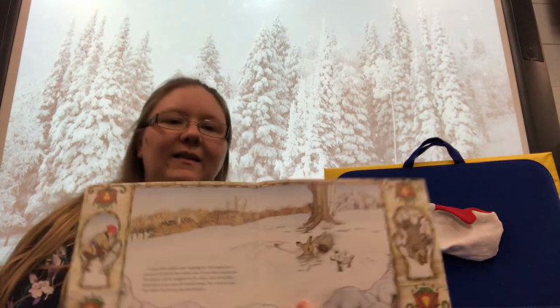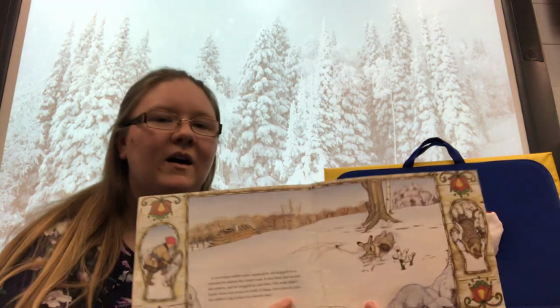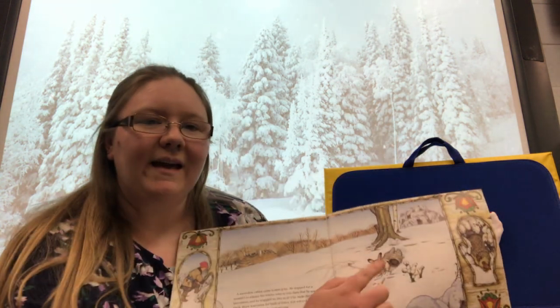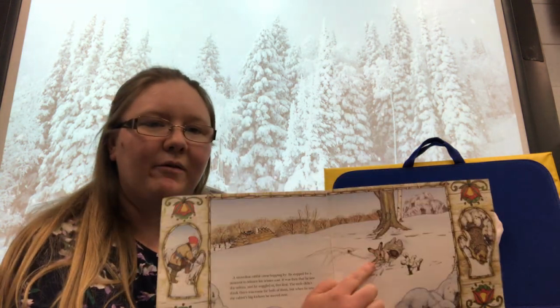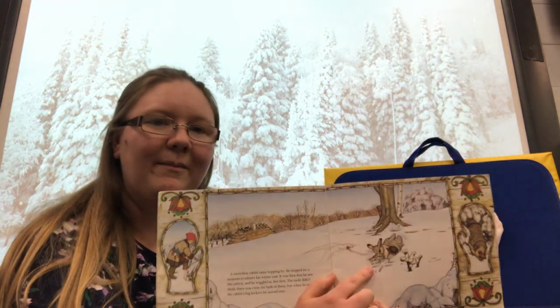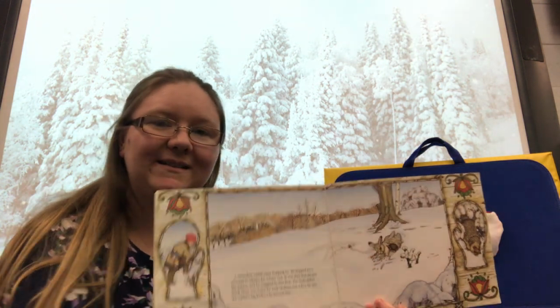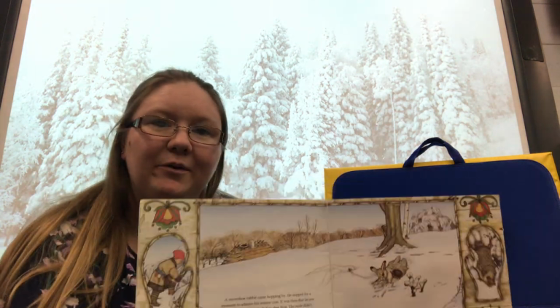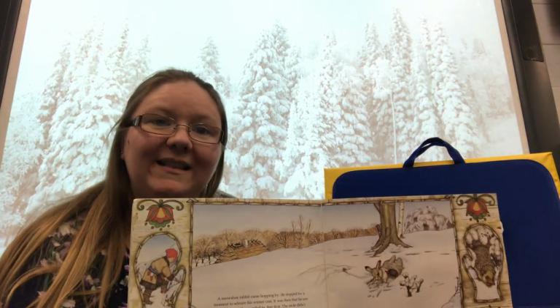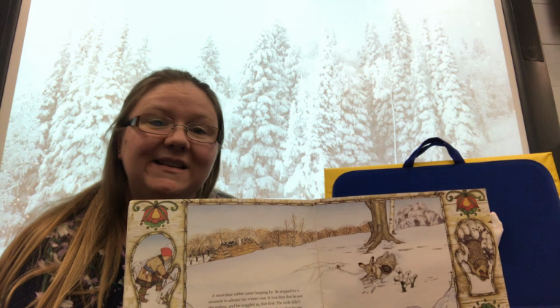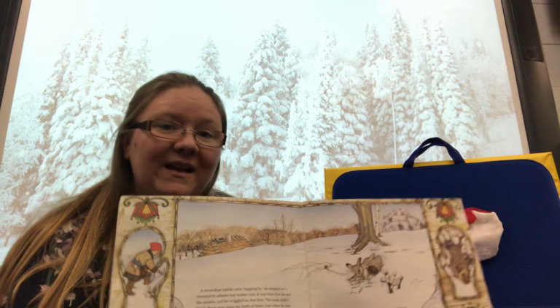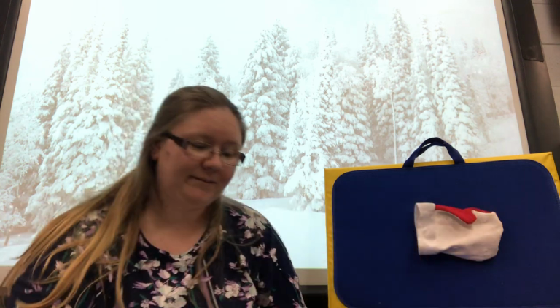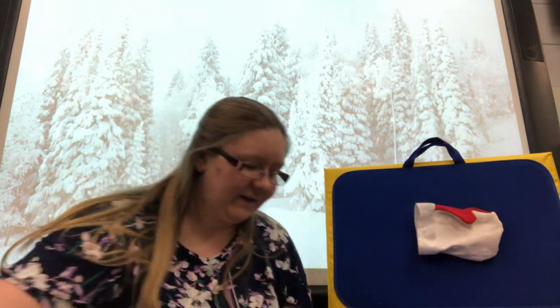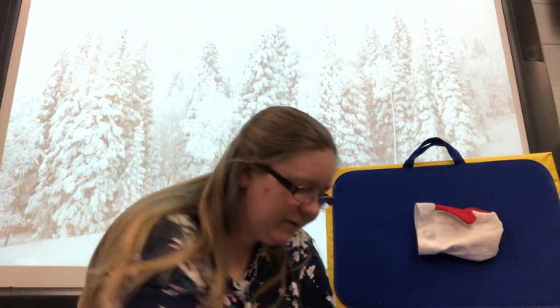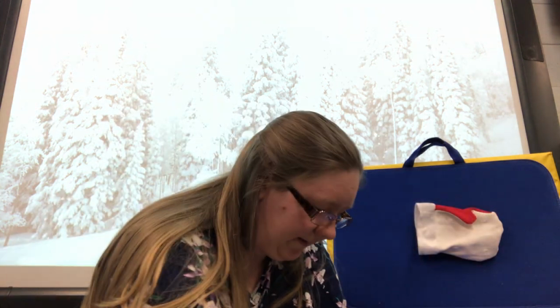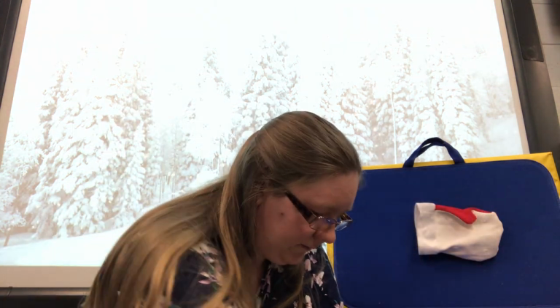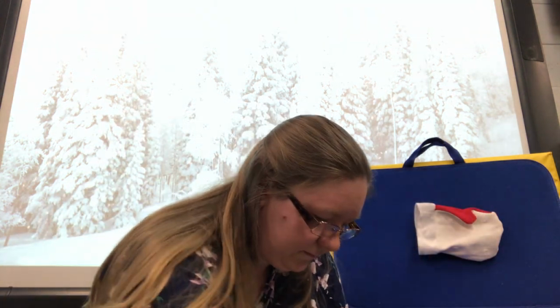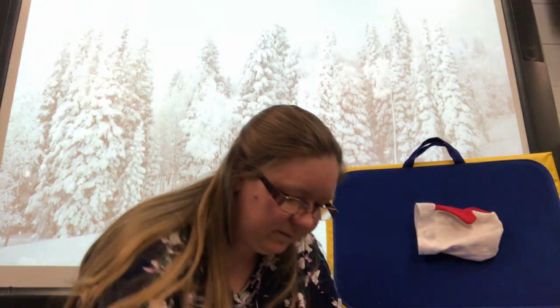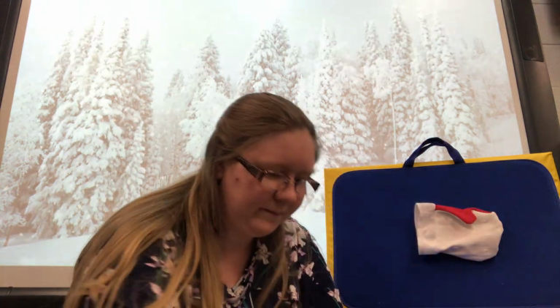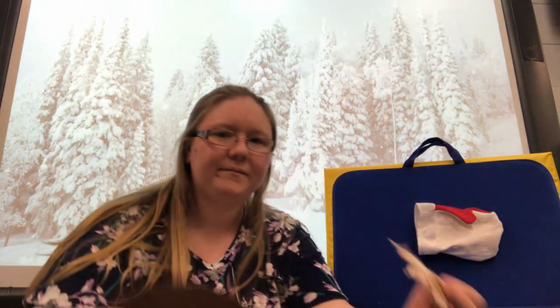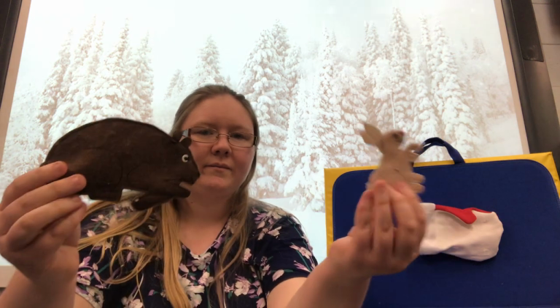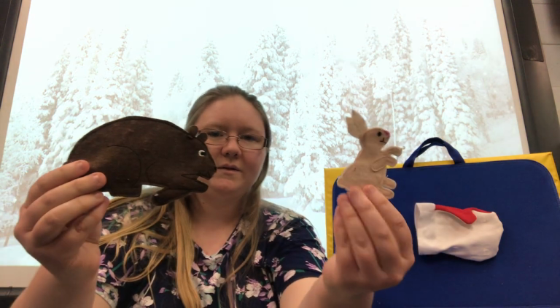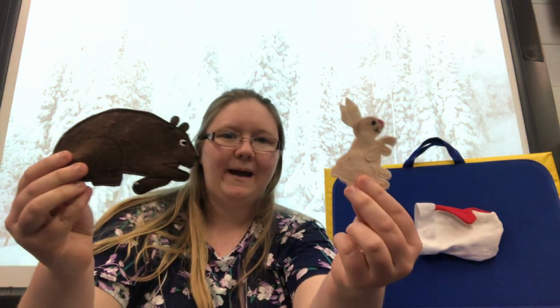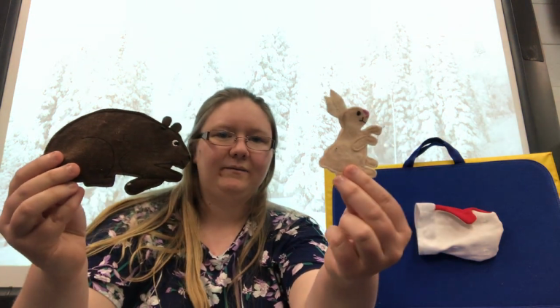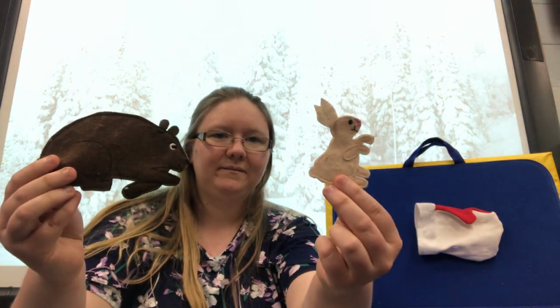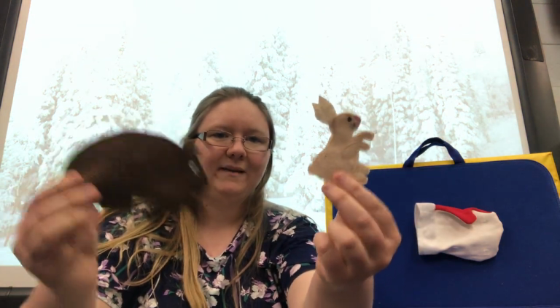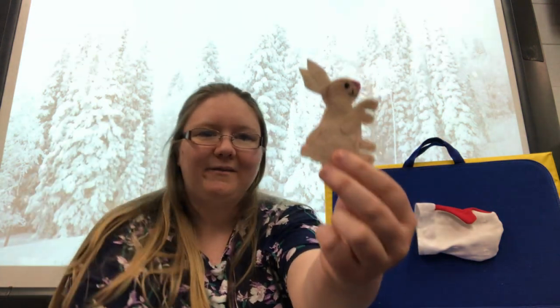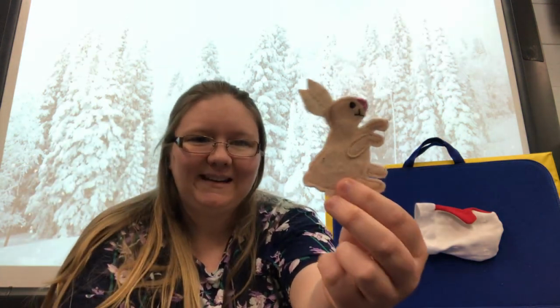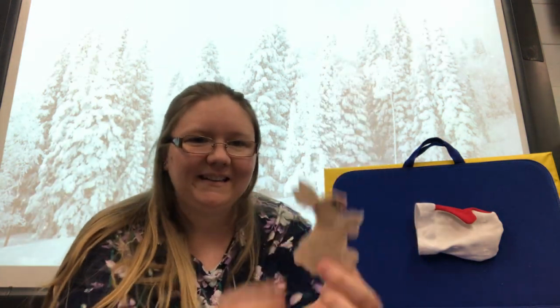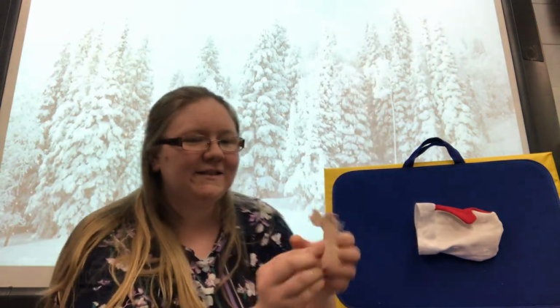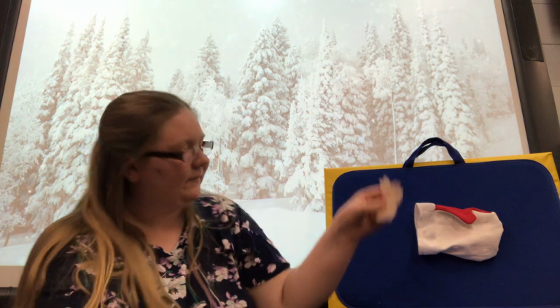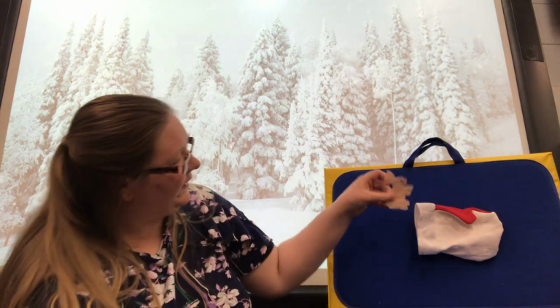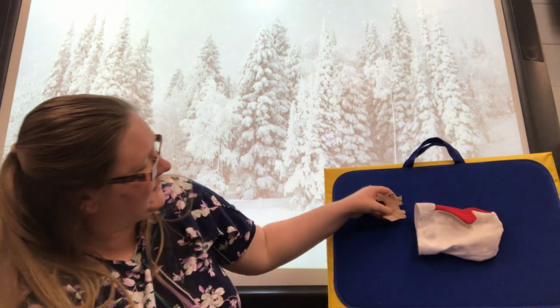Along came a rabbit, who got in the mitten as well. Let's find a rabbit. Which one's a rabbit? Rabbit. Here he goes, hopping into the mitten.